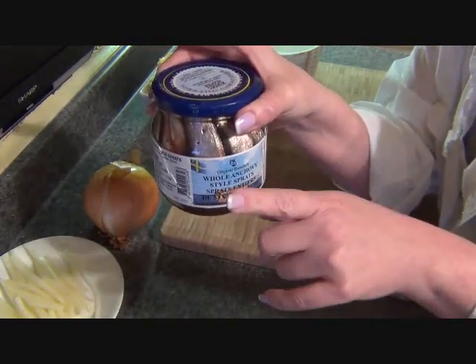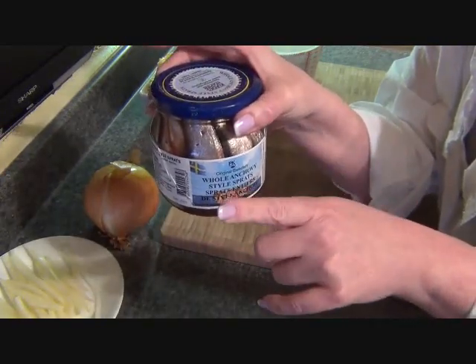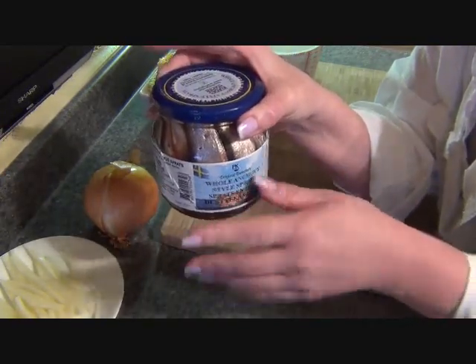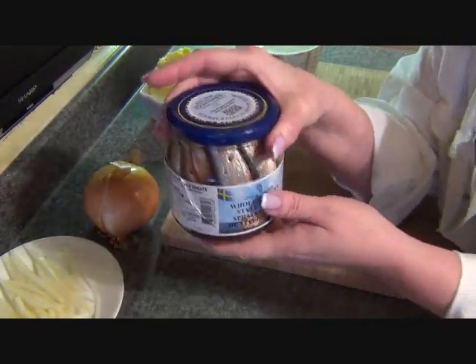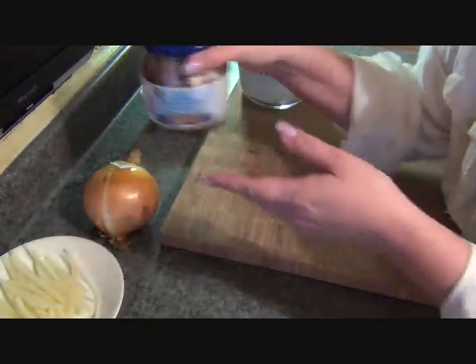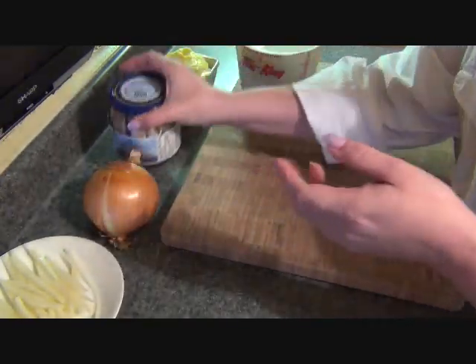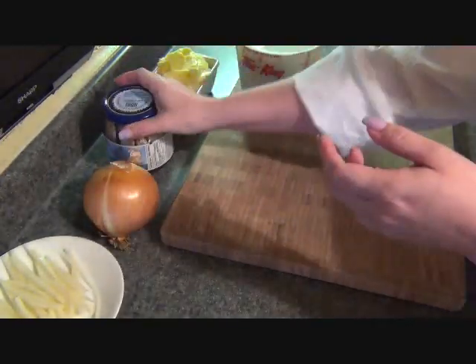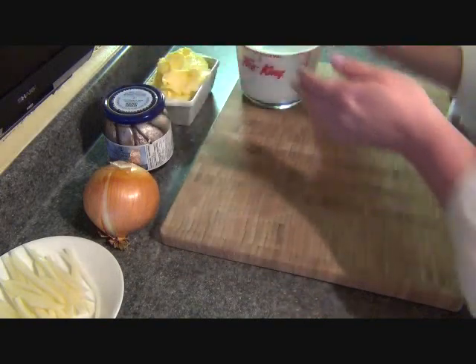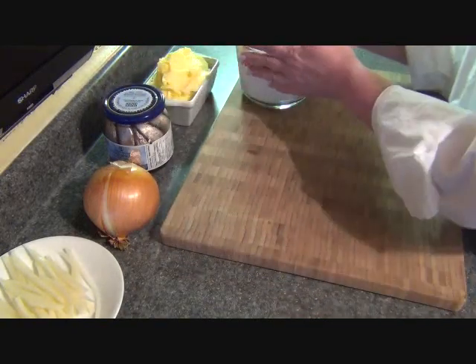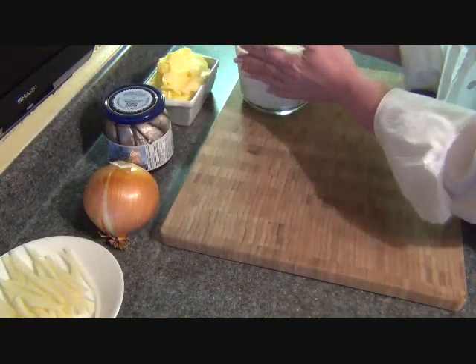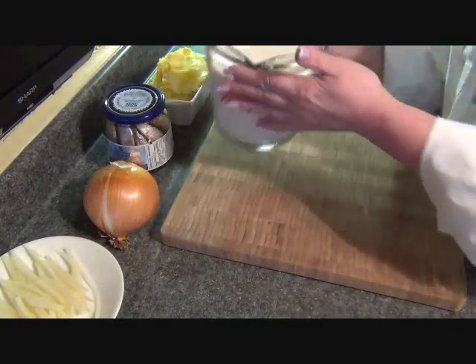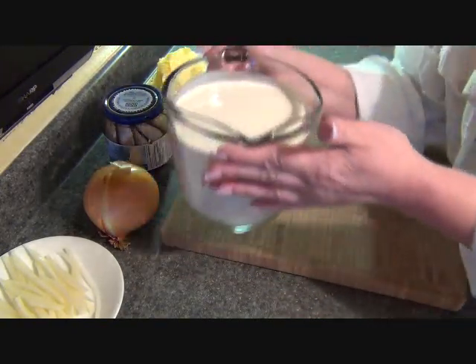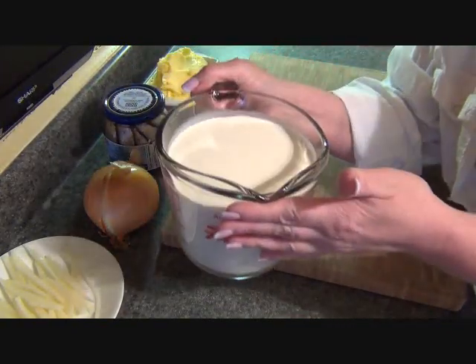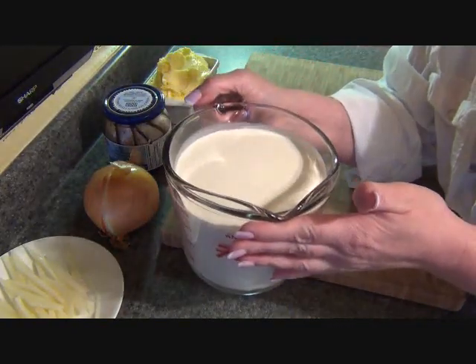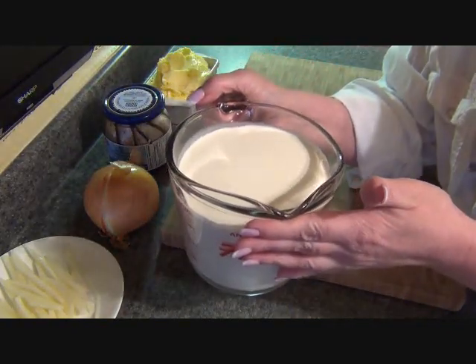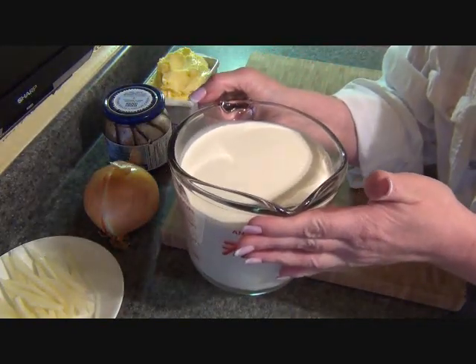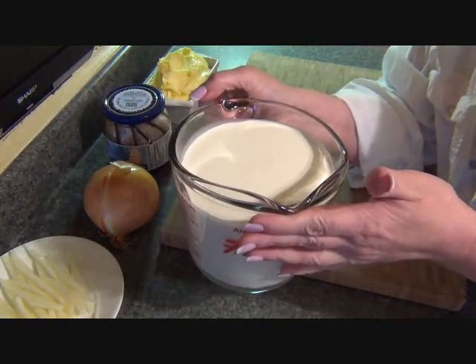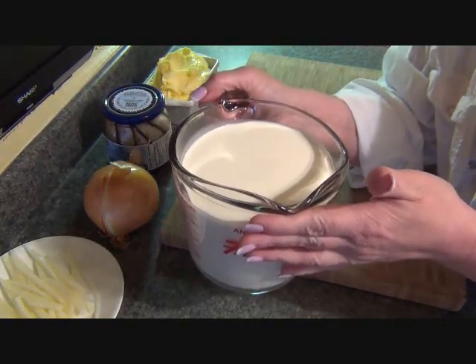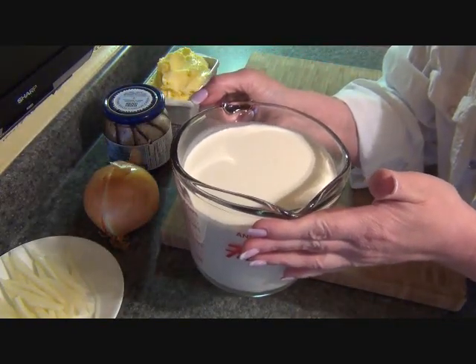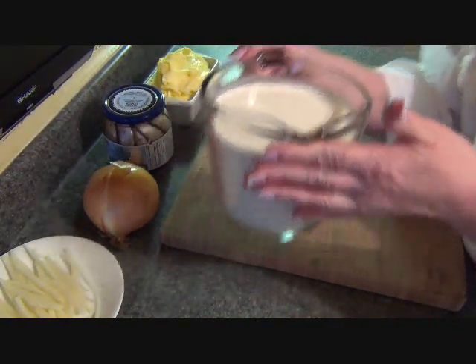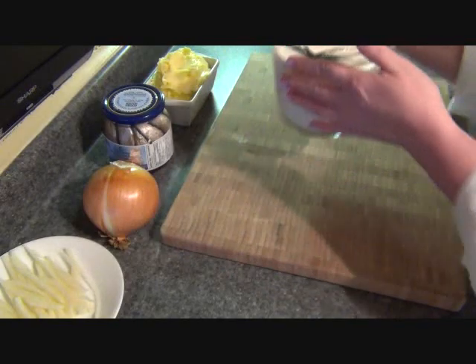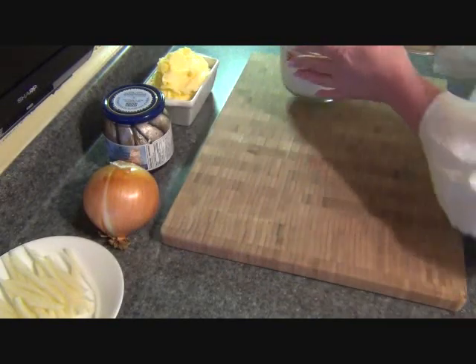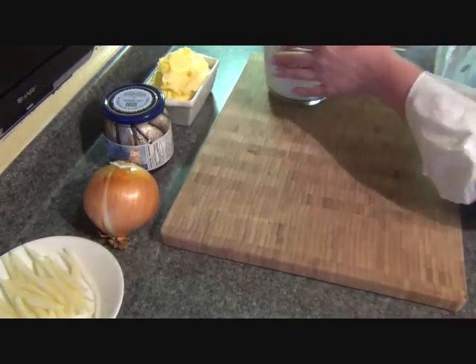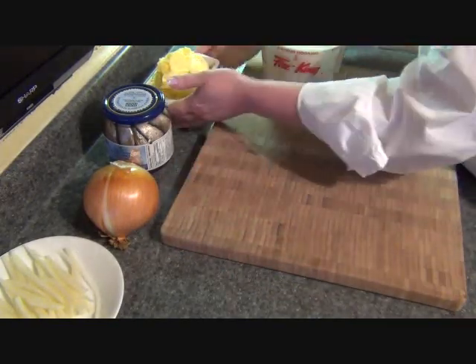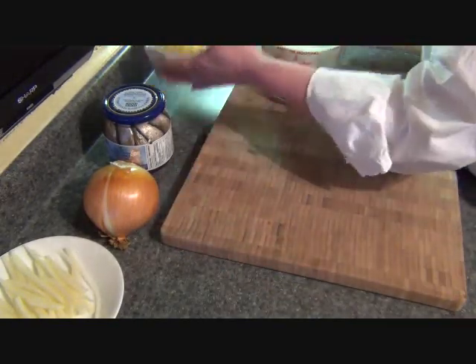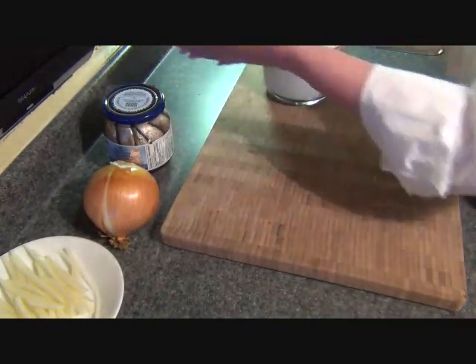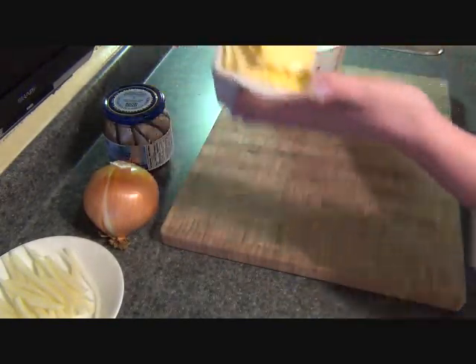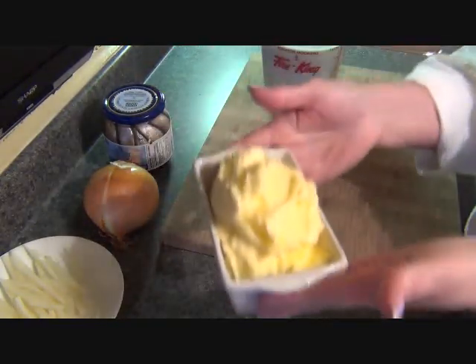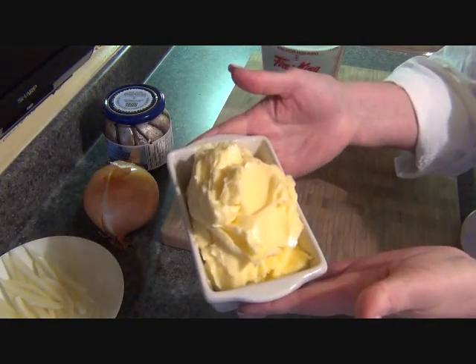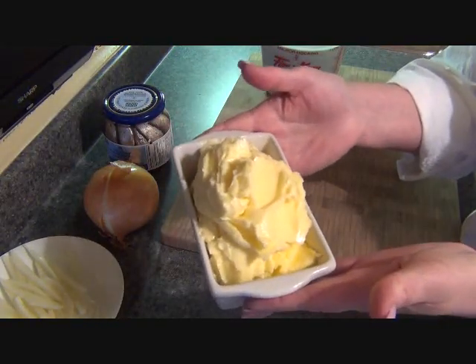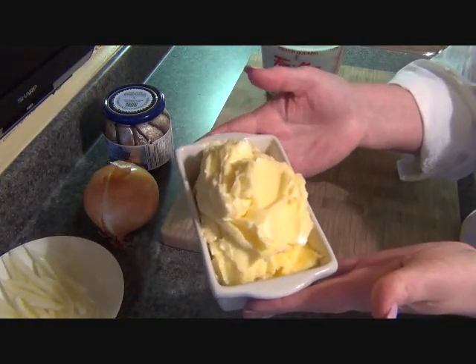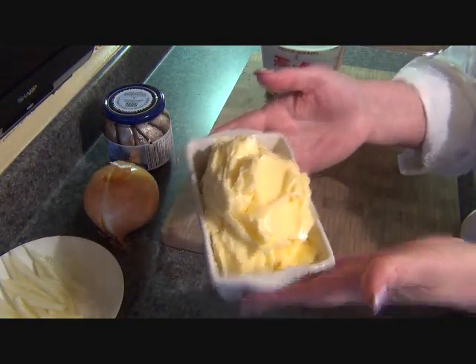You've got to try everything once, right? The other things we're going to need are heavy whipping cream and butter — lots of butter.